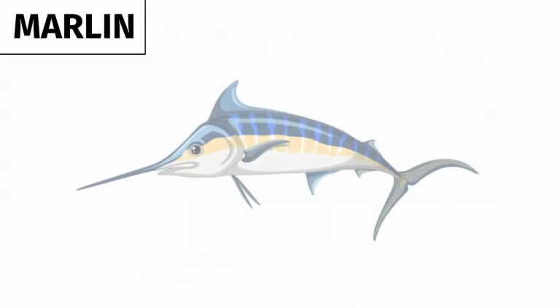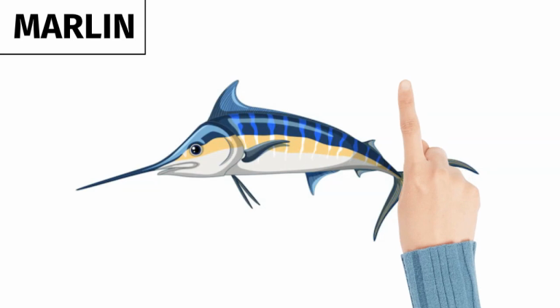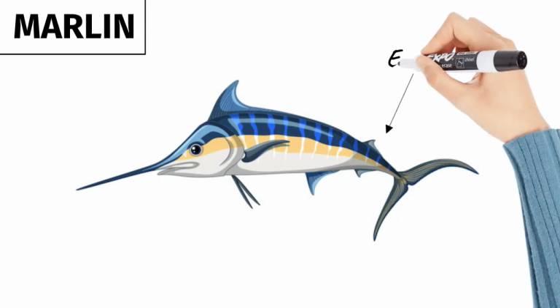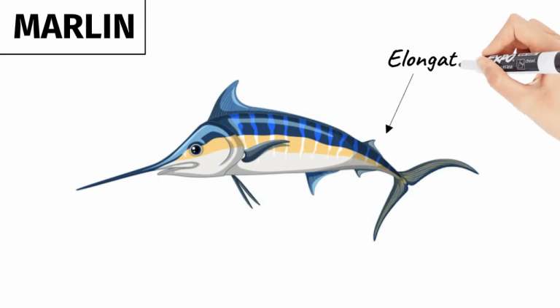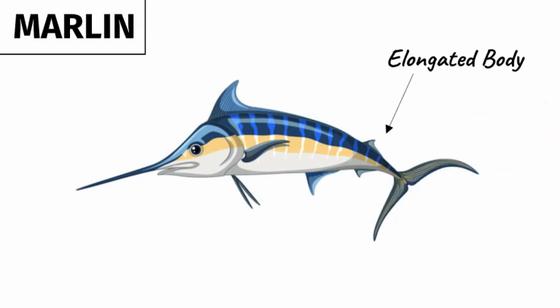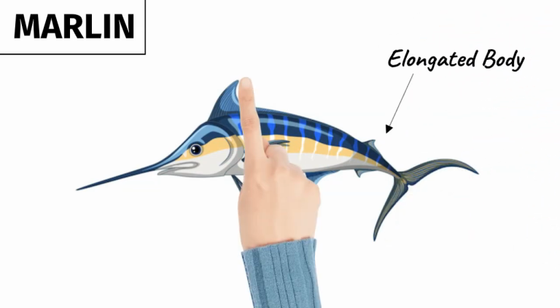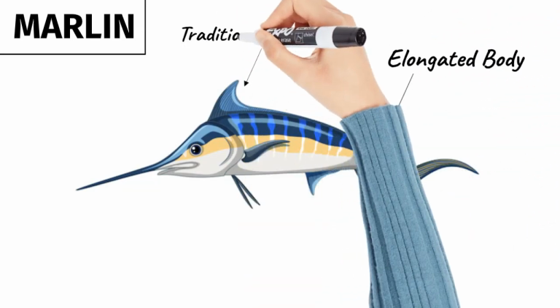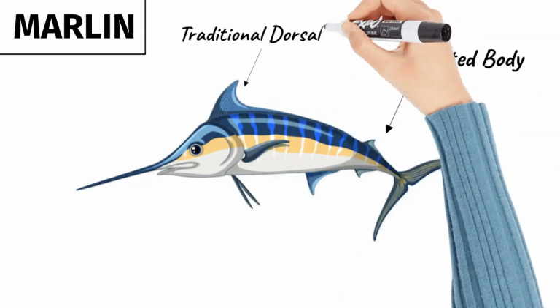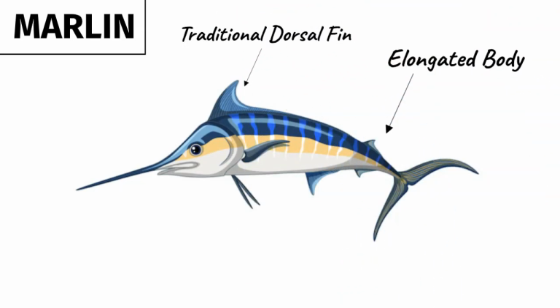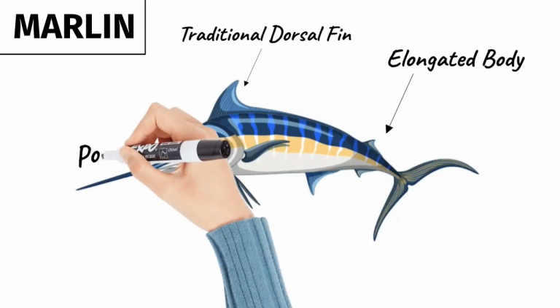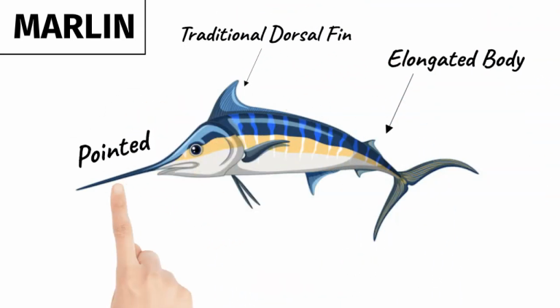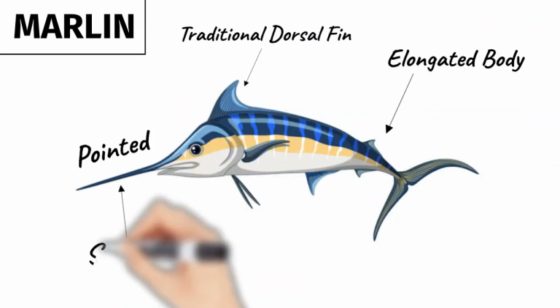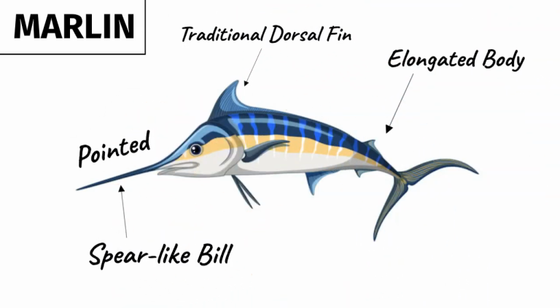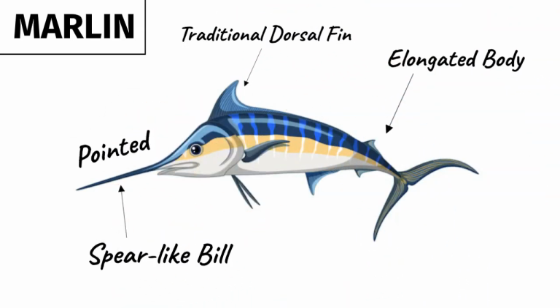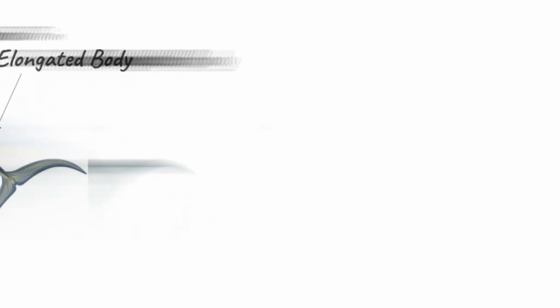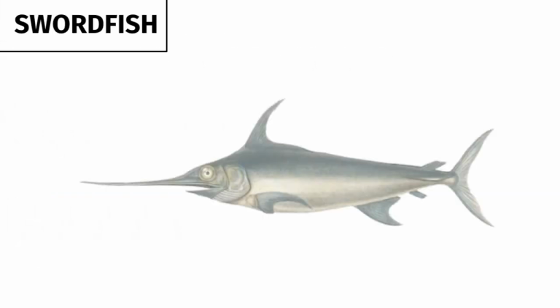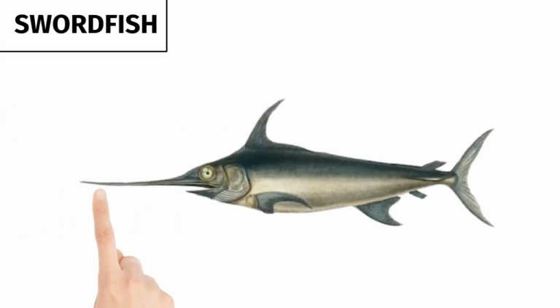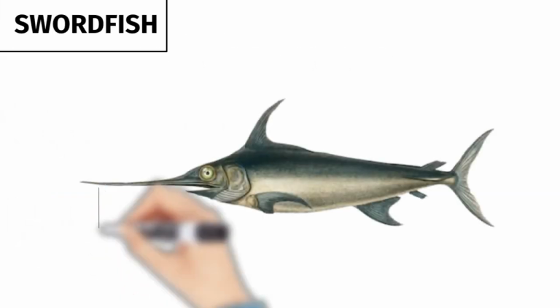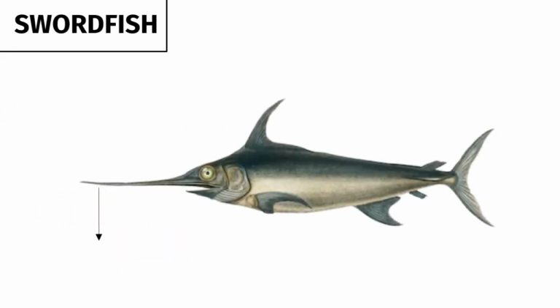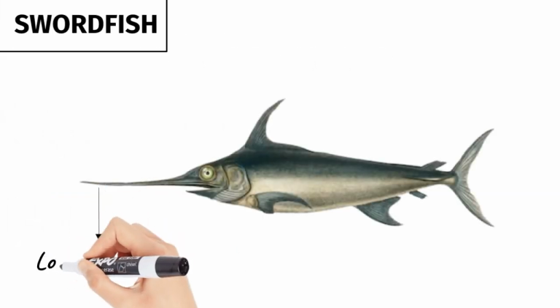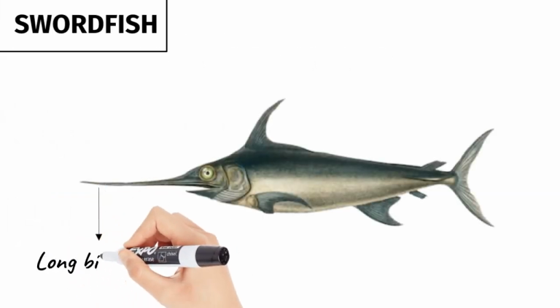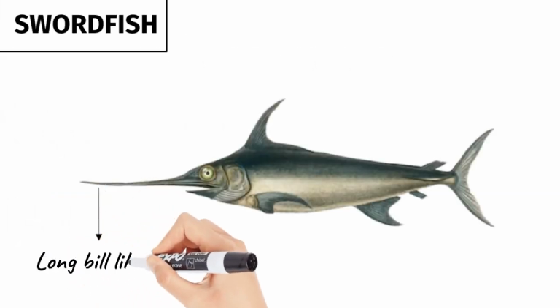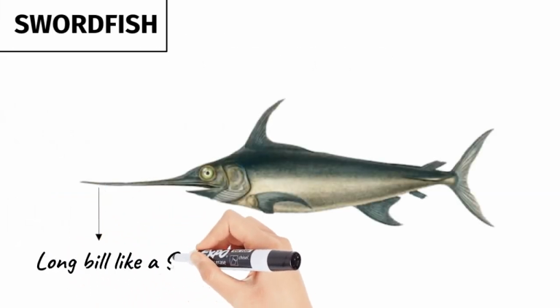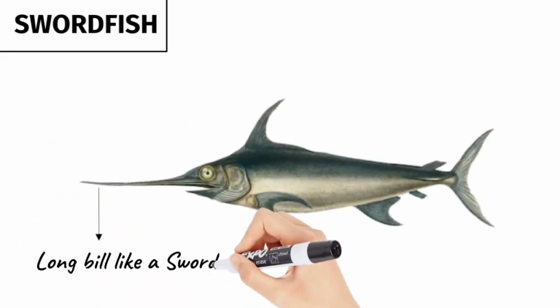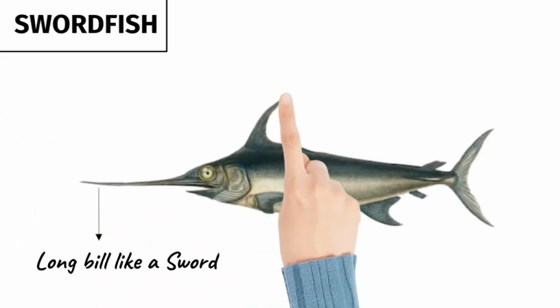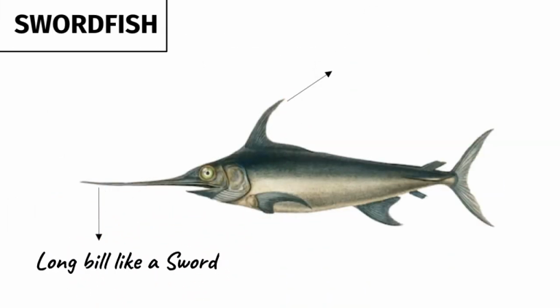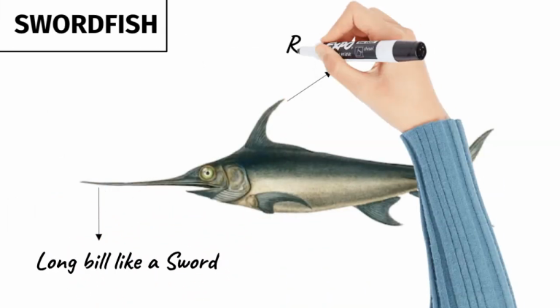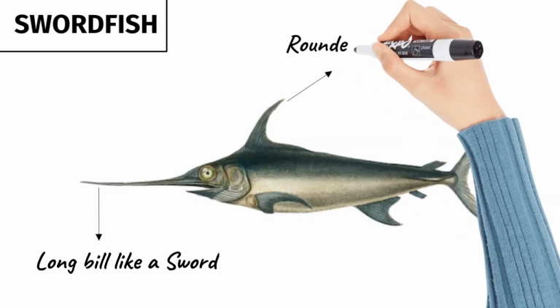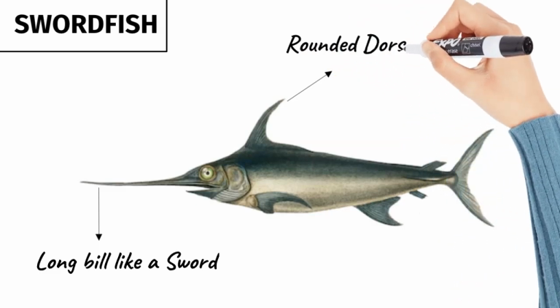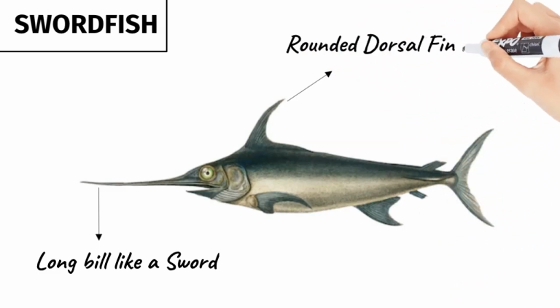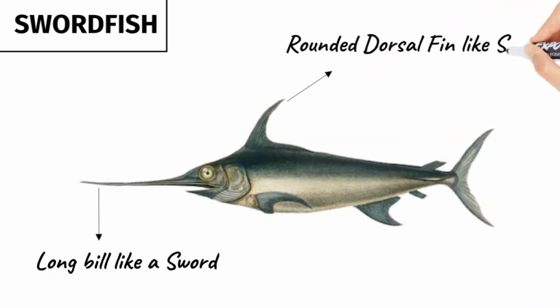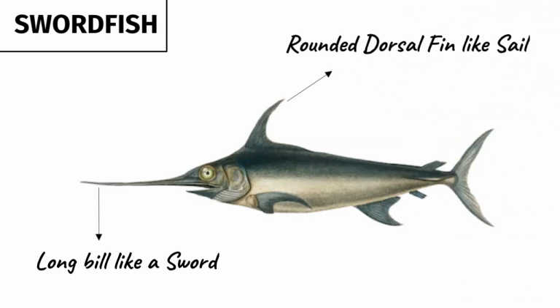Marlin have an elongated body with a more traditional dorsal fin and a more pointed bill that is like a spear, while swordfish have a long flattened bill that is more like a sword, along with a large rounded dorsal fin that stands upright like a sail.